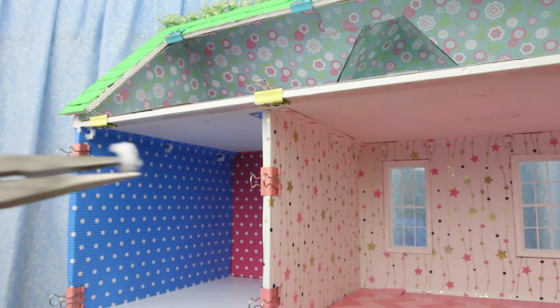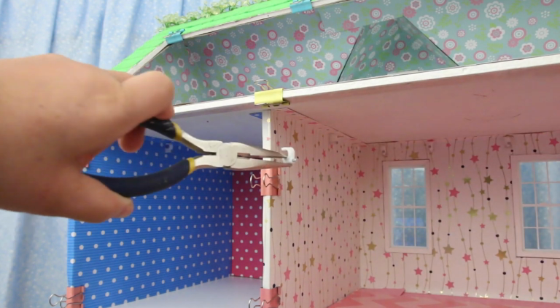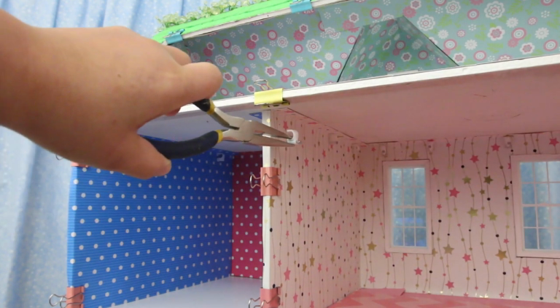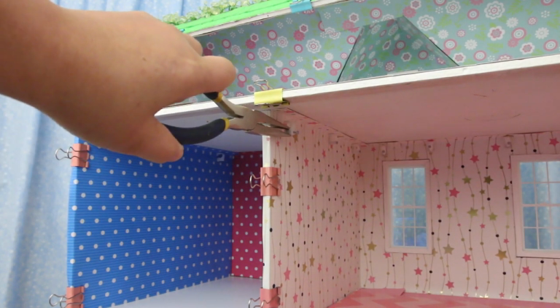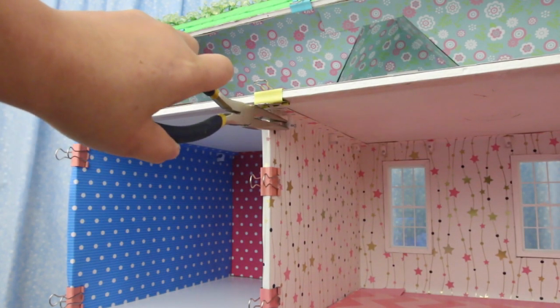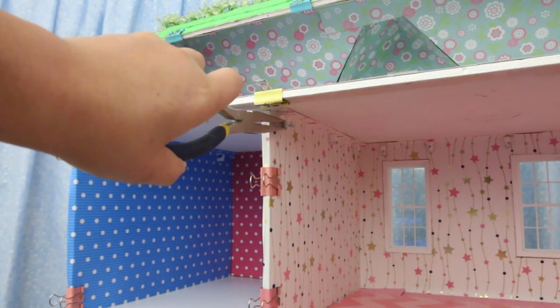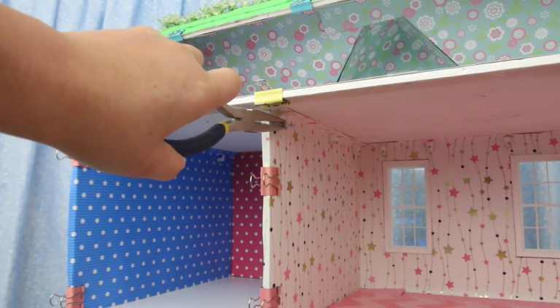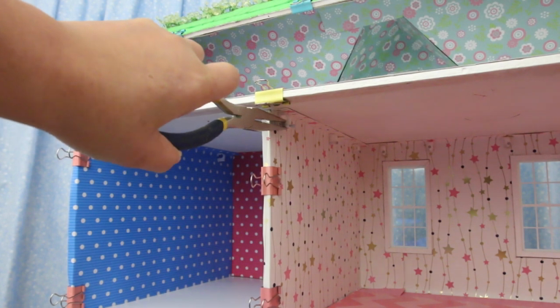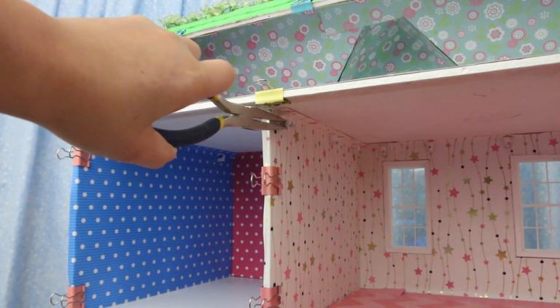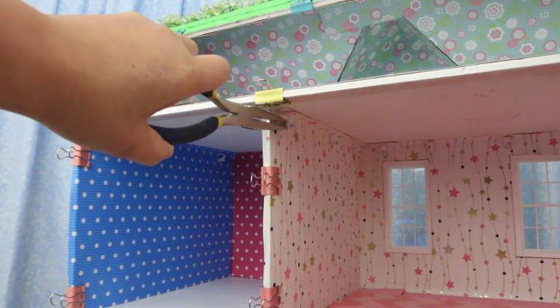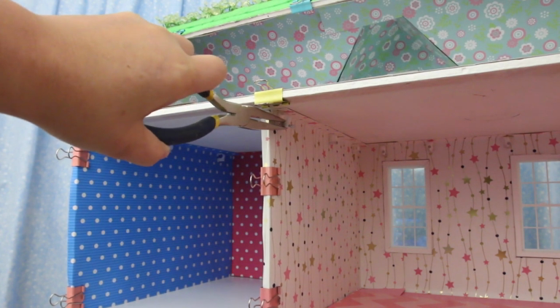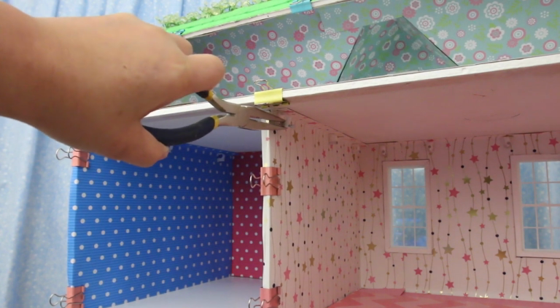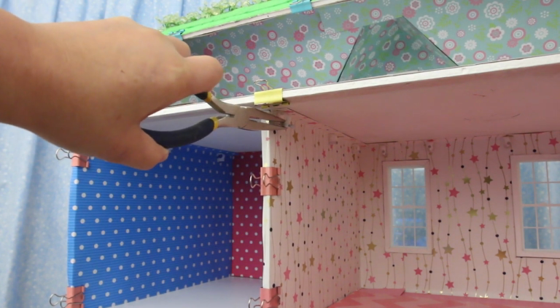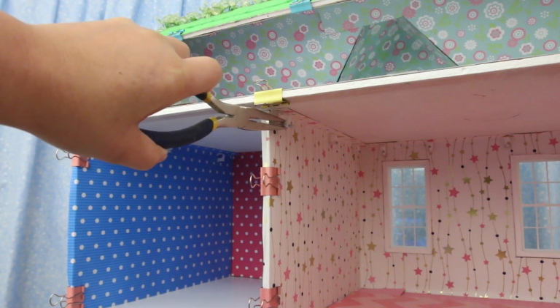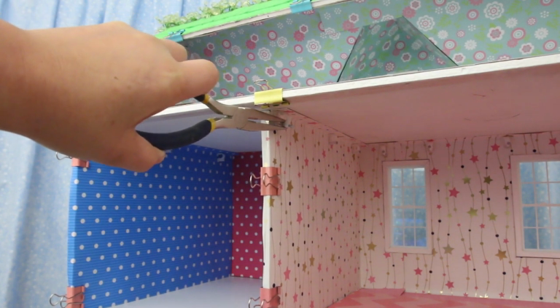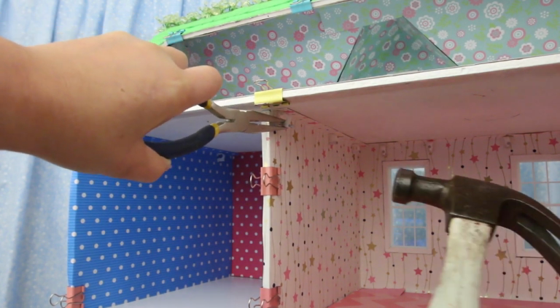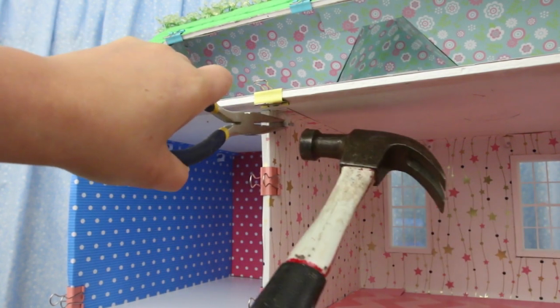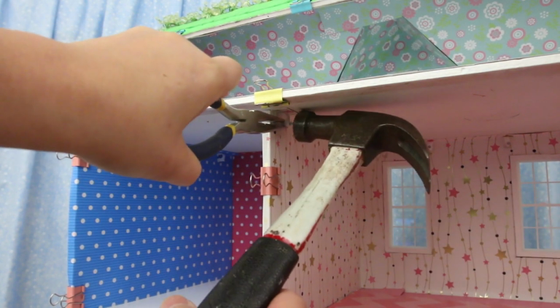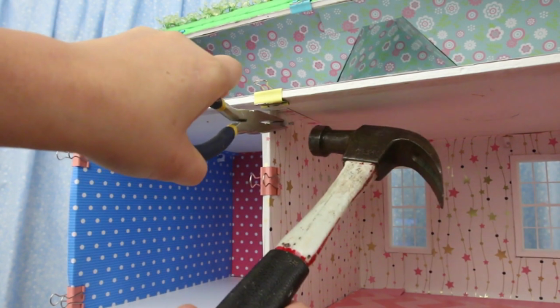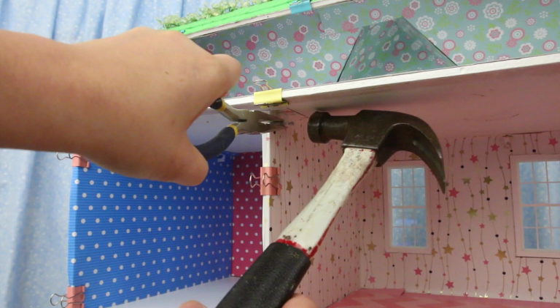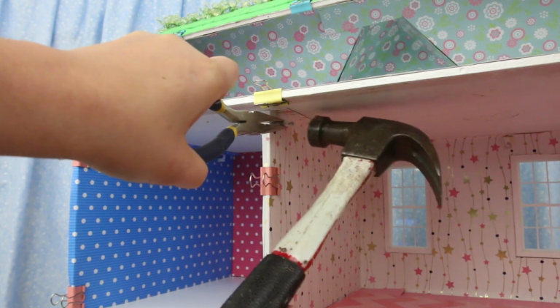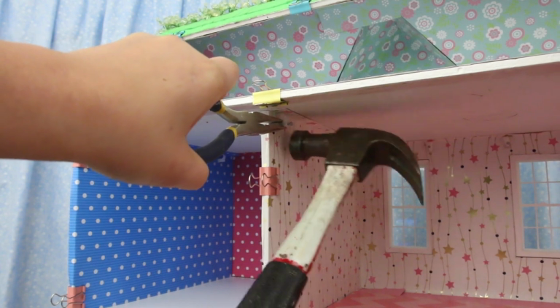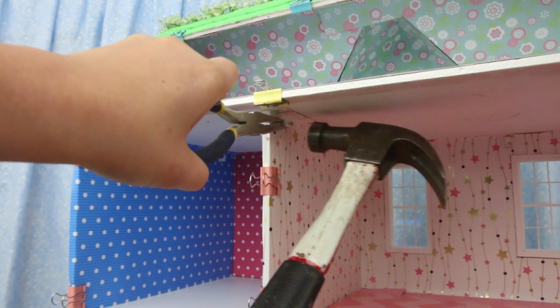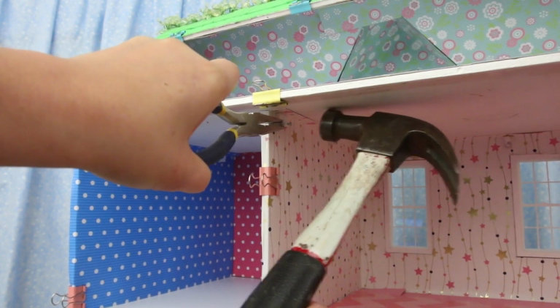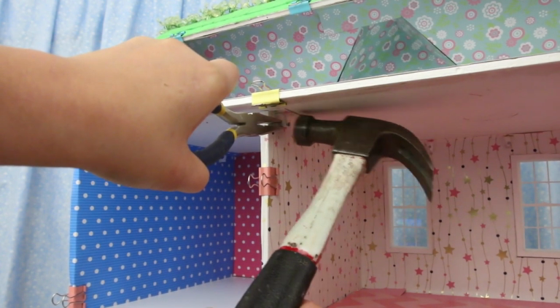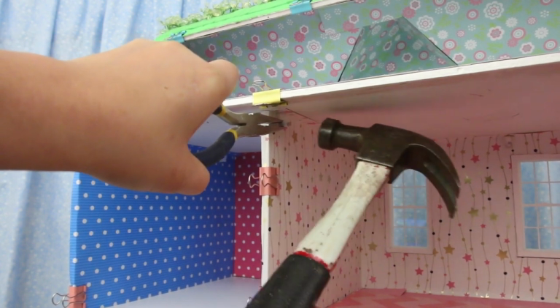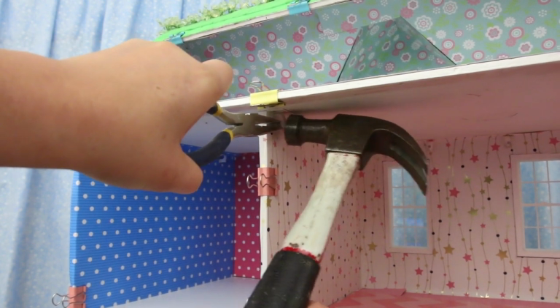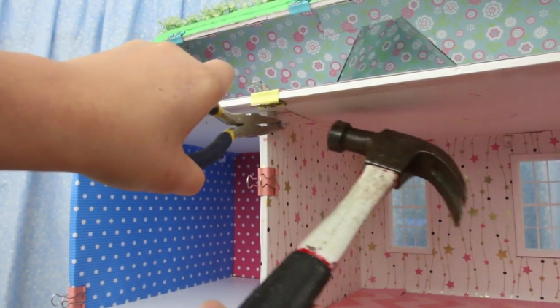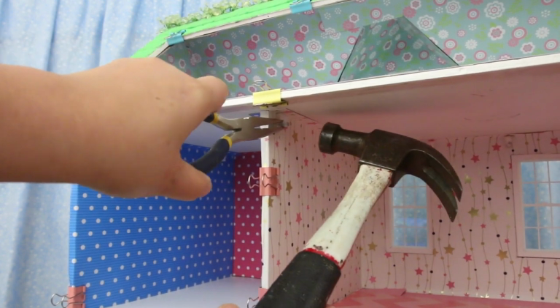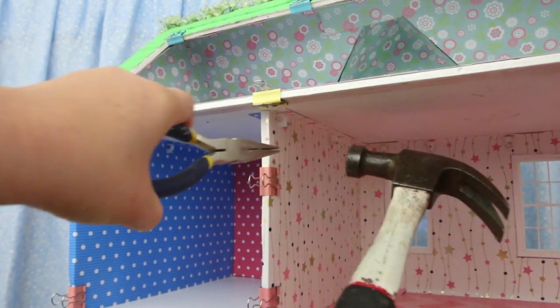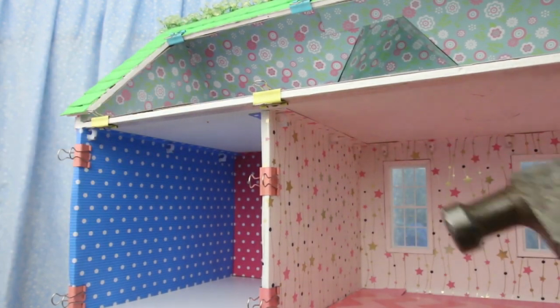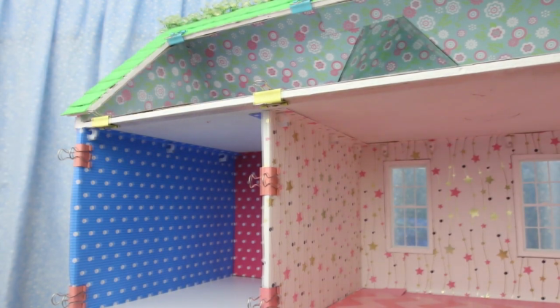I'll show you how I did it. Keep in mind there's already a hole in the wall from the first time I did it — I just pulled it out to do this again to show you. Easy to hammer here, but not so easy on a window wall.